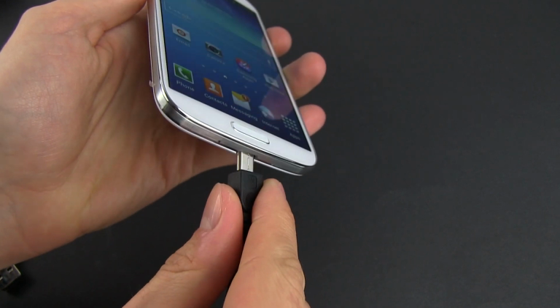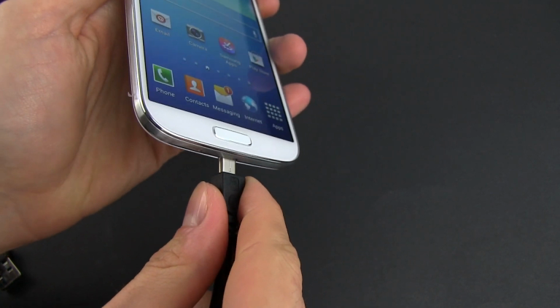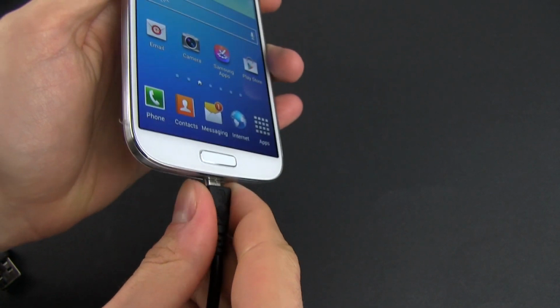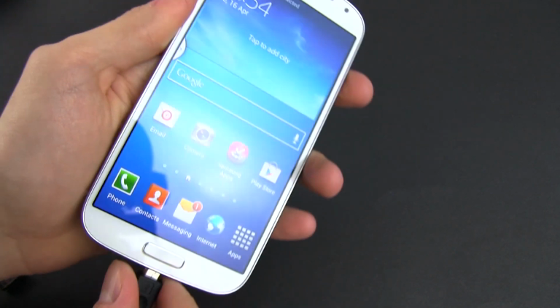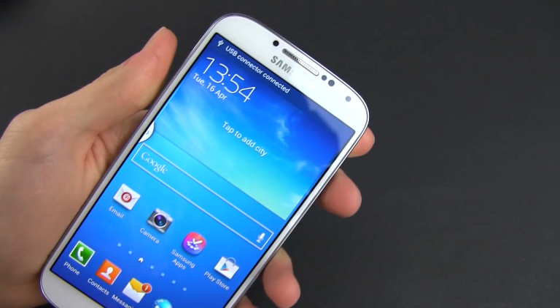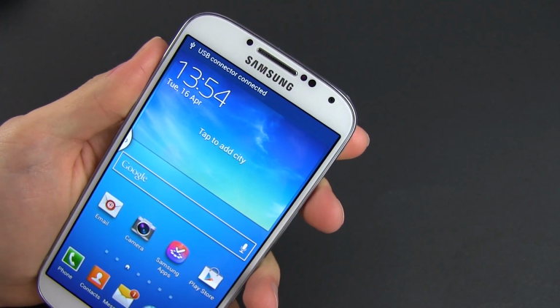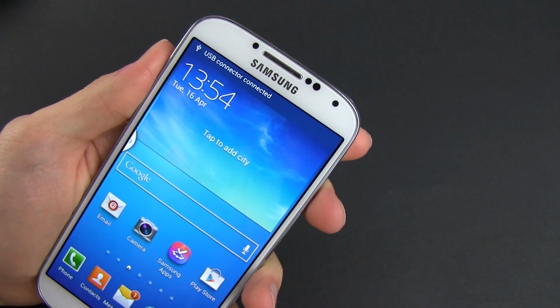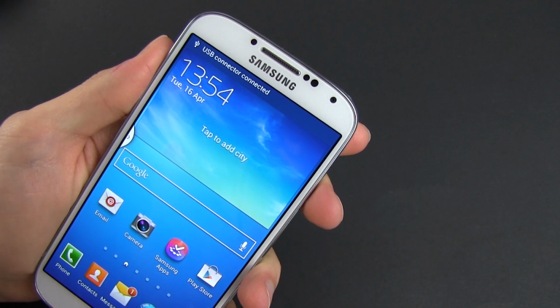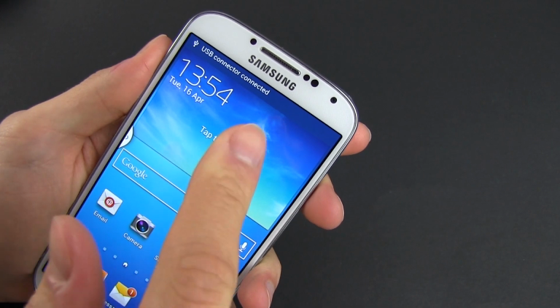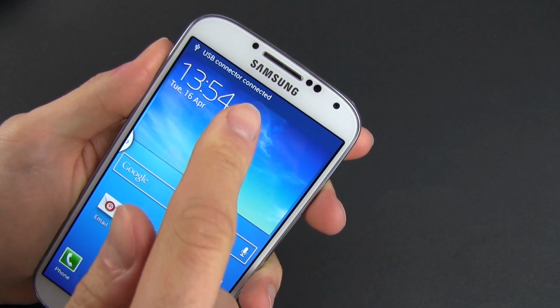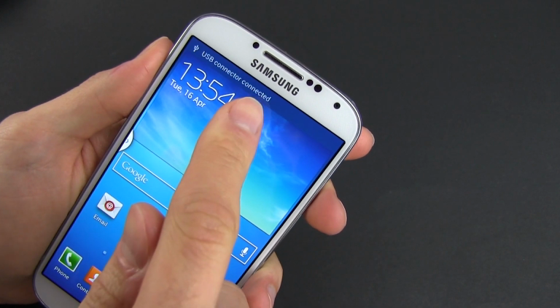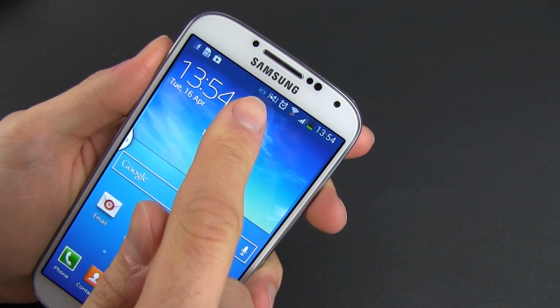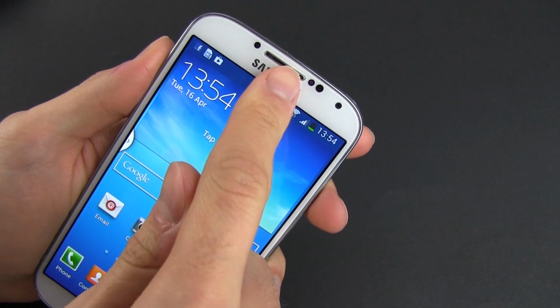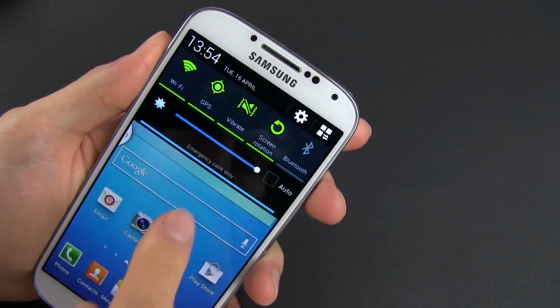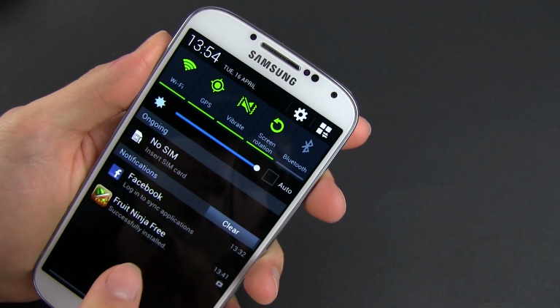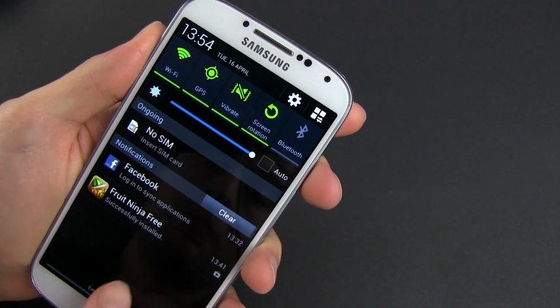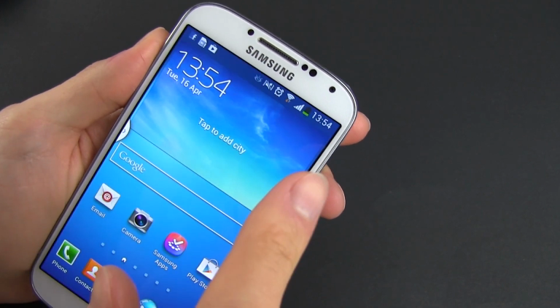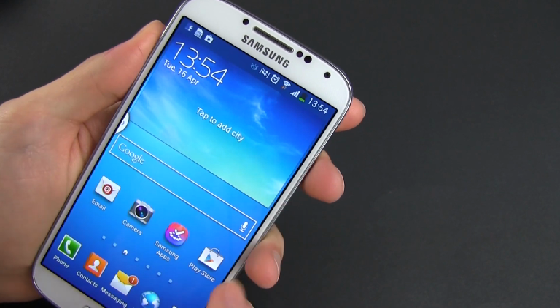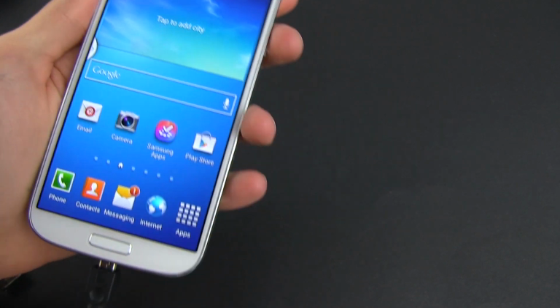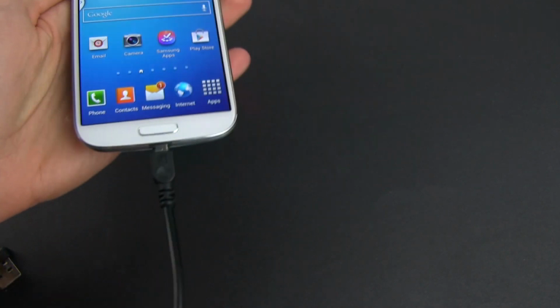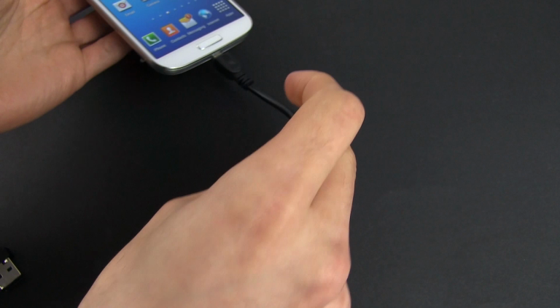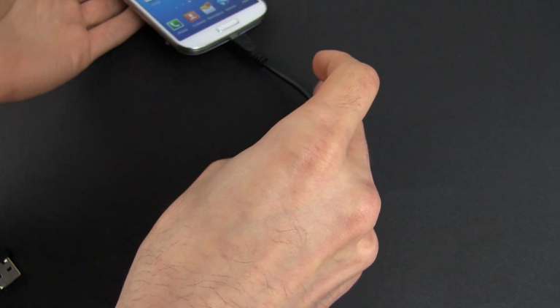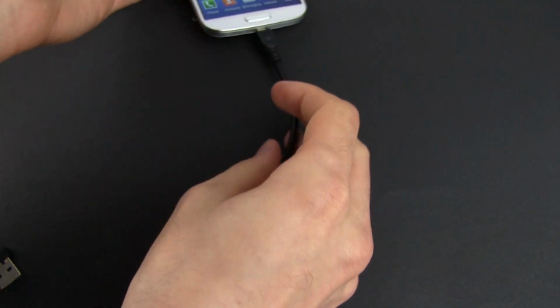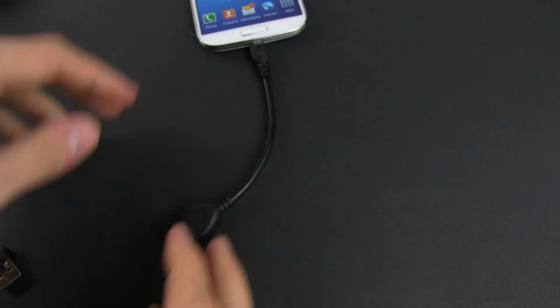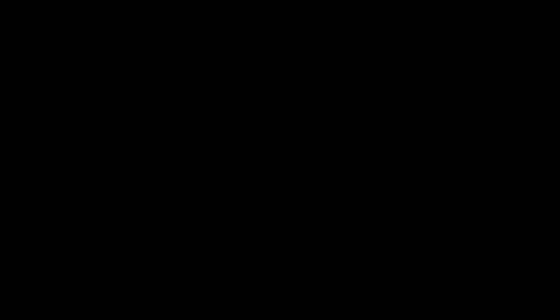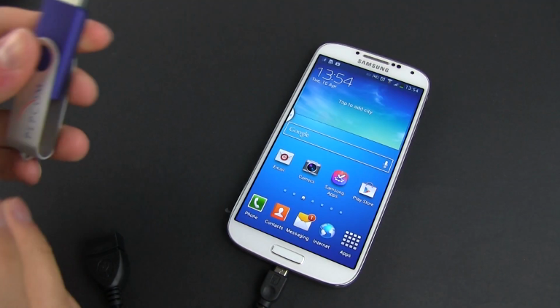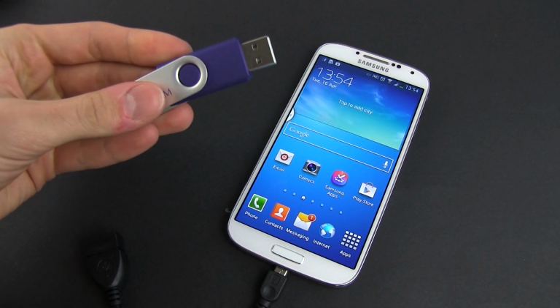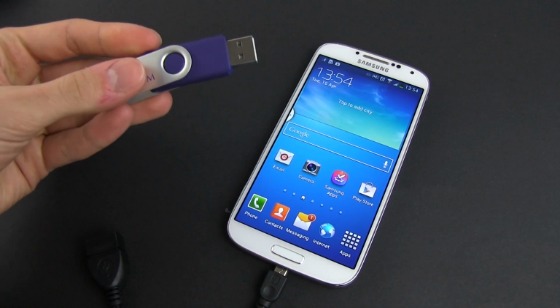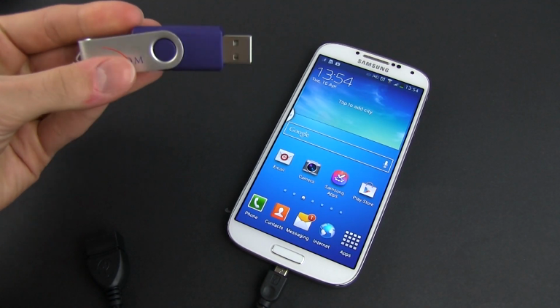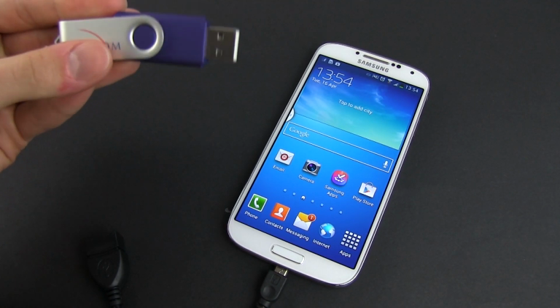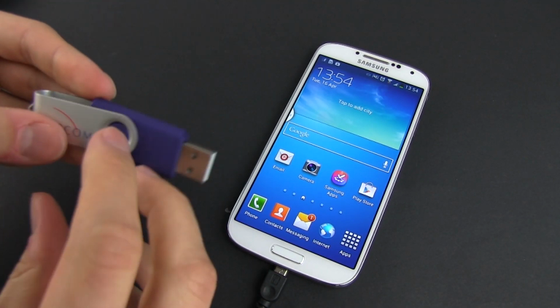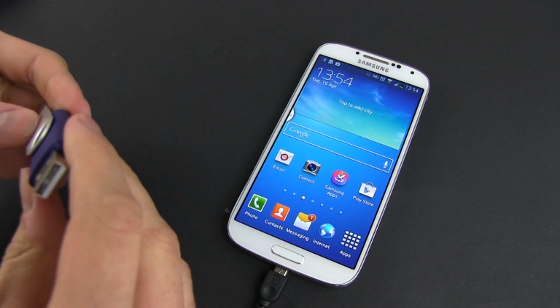Get a cable and insert the micro USB connector into your Samsung Galaxy S4. Once you do that, you'll get a notification on the phone telling you that it detected an OTG connector cable. Now you can connect your accessories.